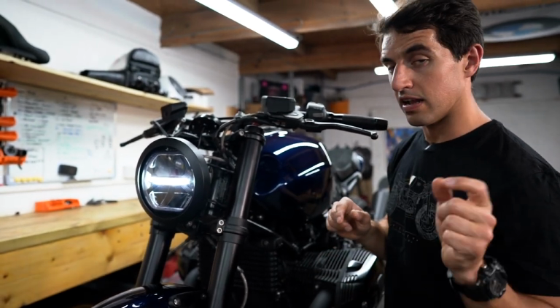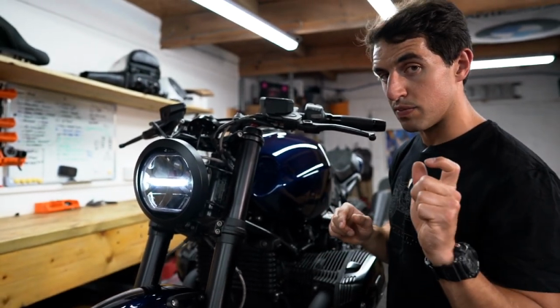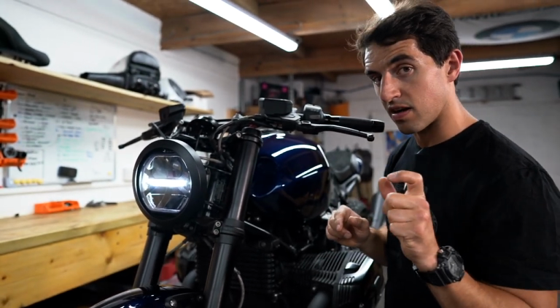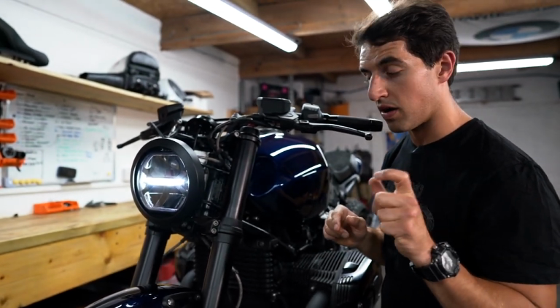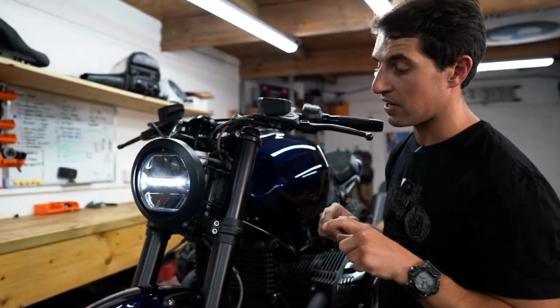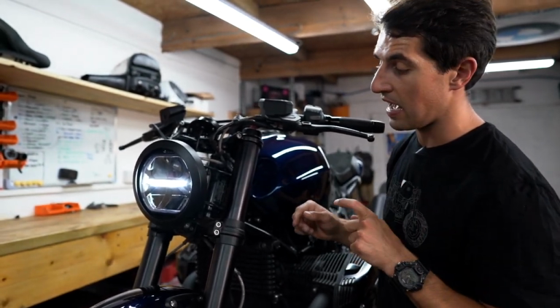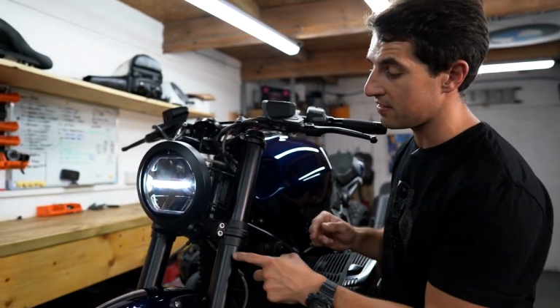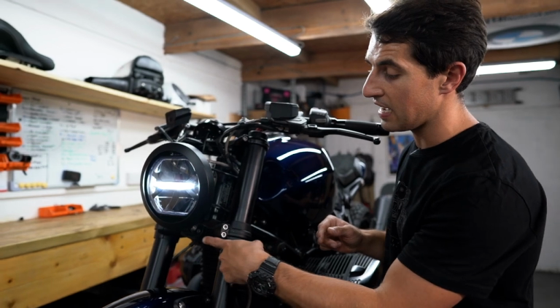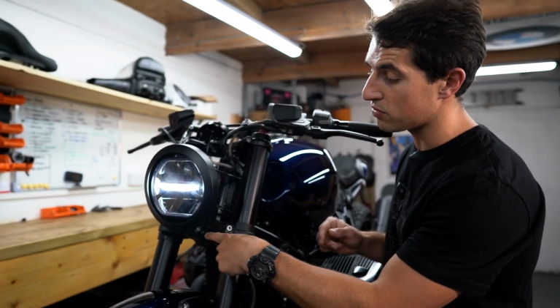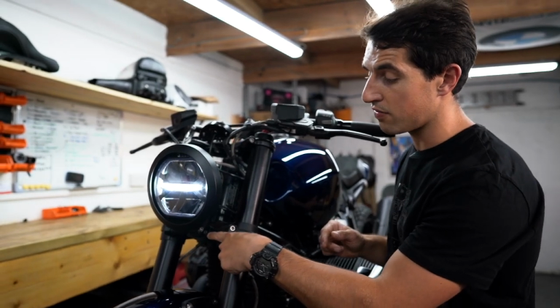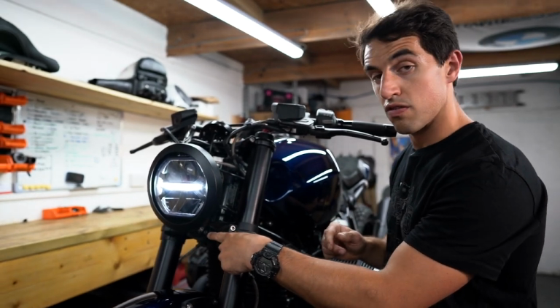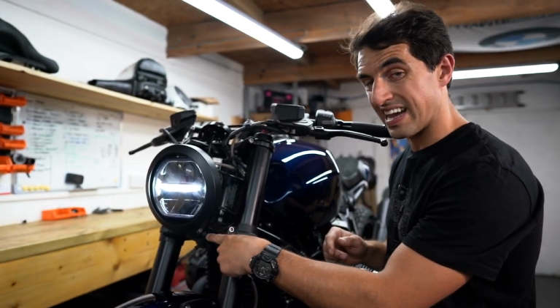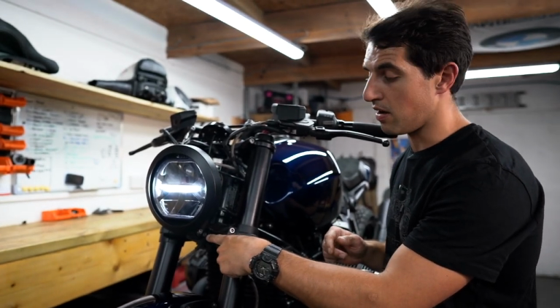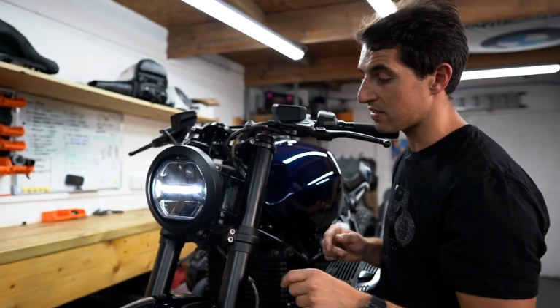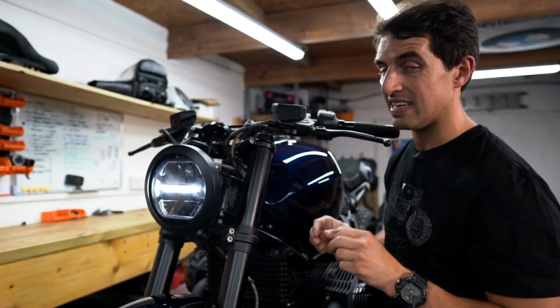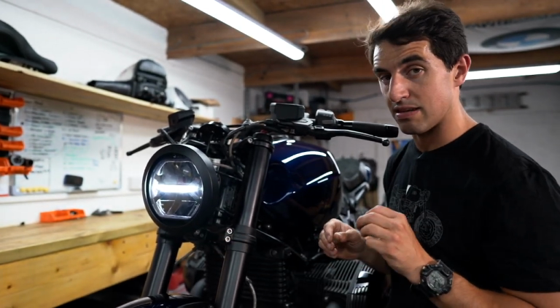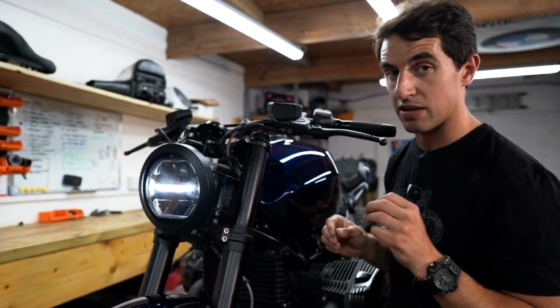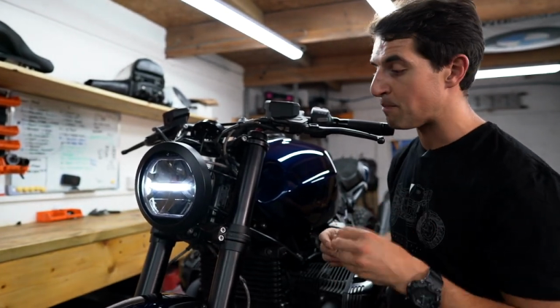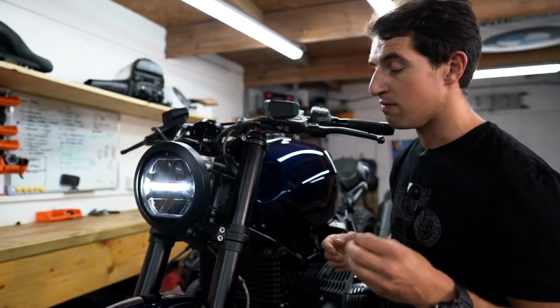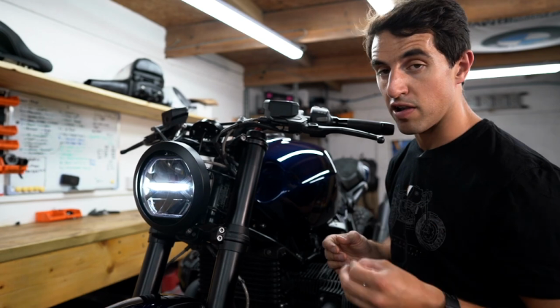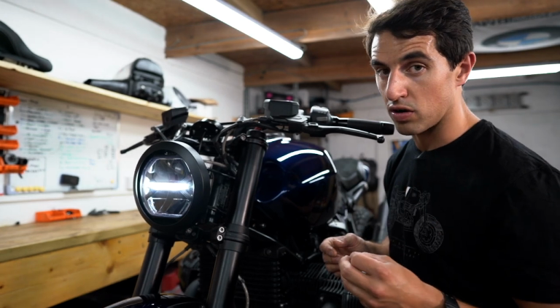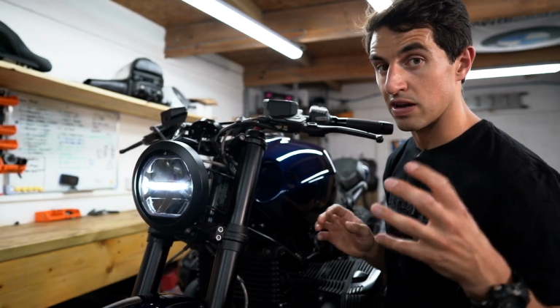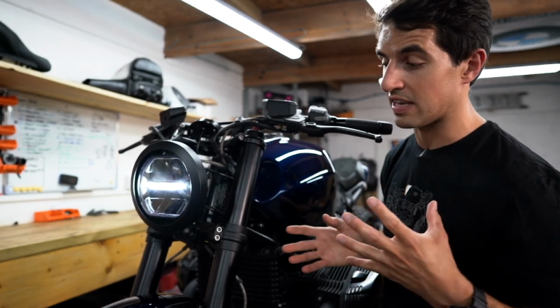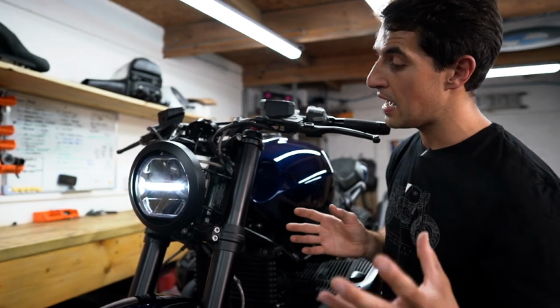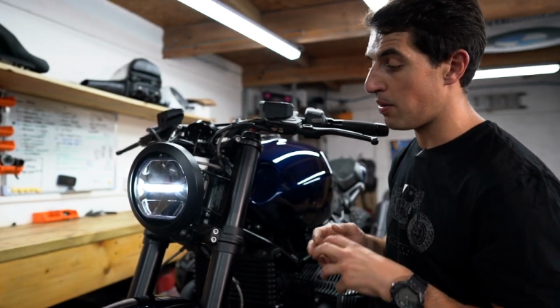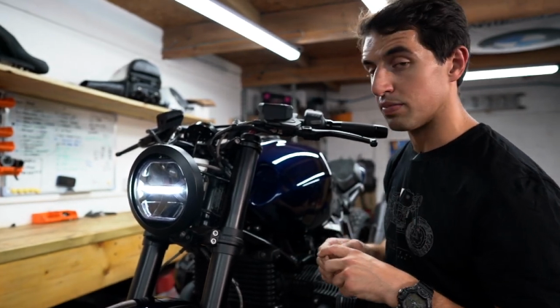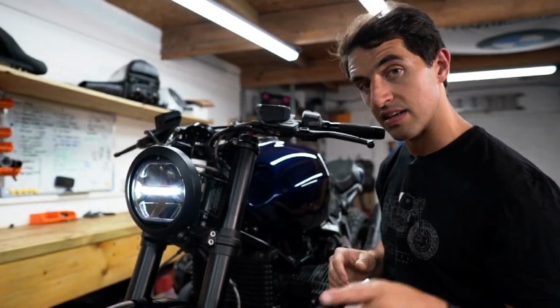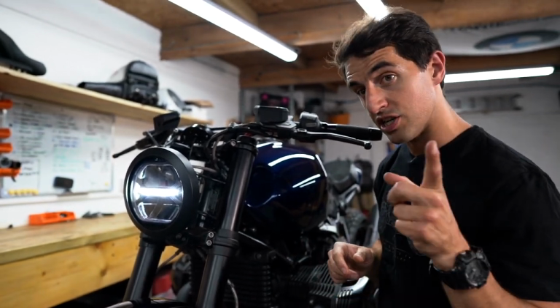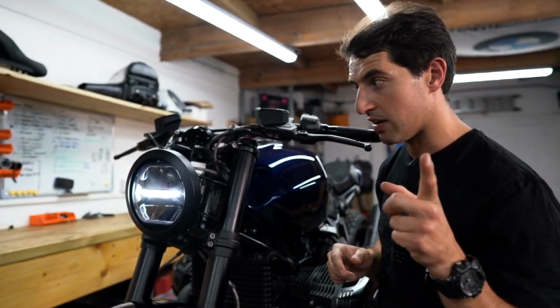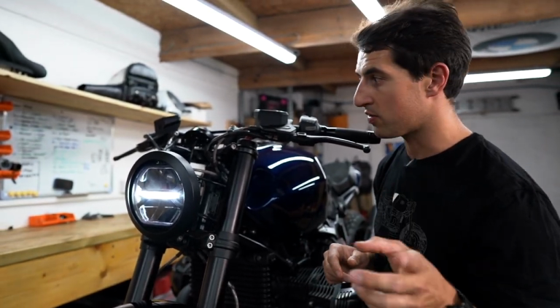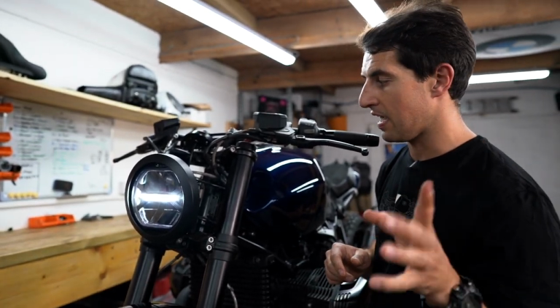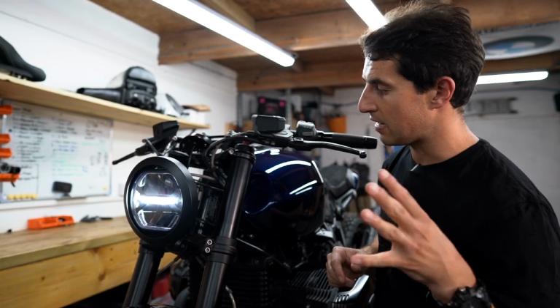Another little business card part on here is the Lamotograph front headlight mount — a CNC machined part, very high quality and a bolt-on piece. Check that out on the website; it is available.